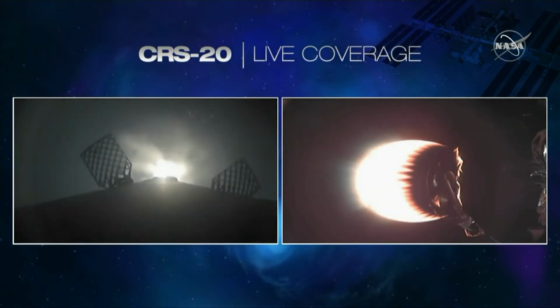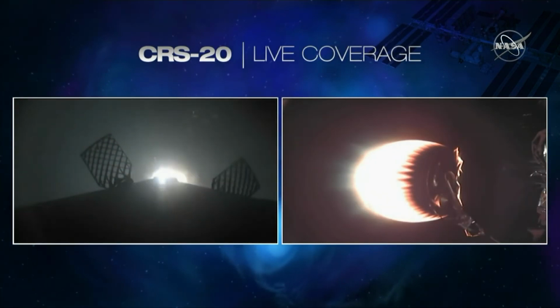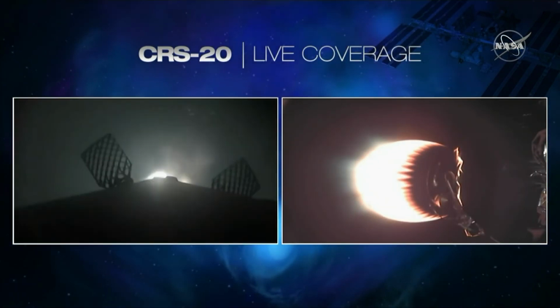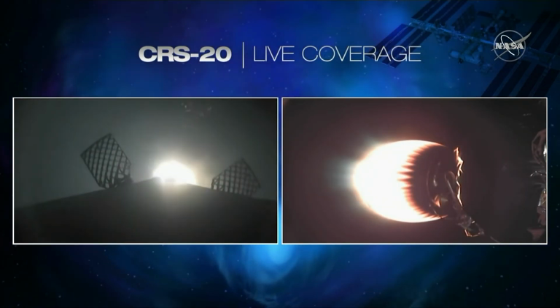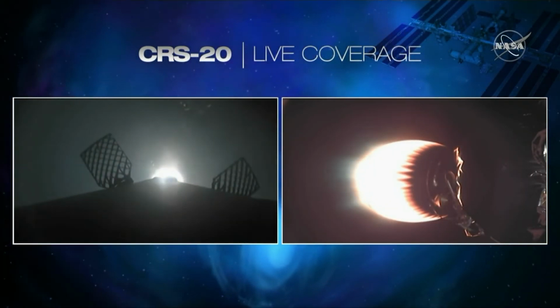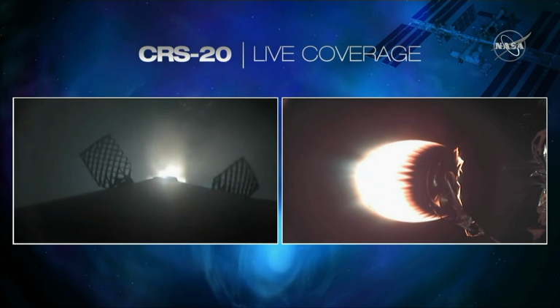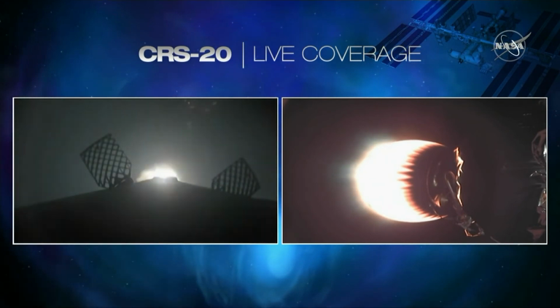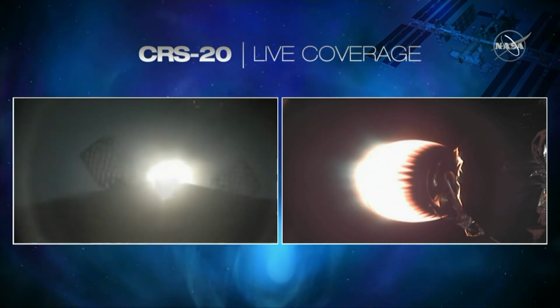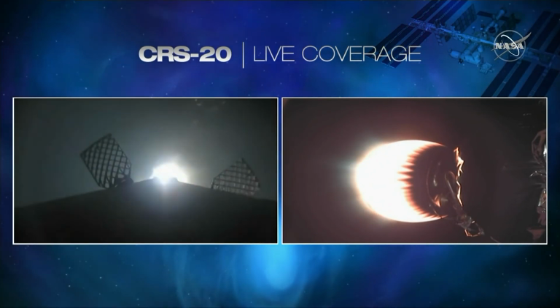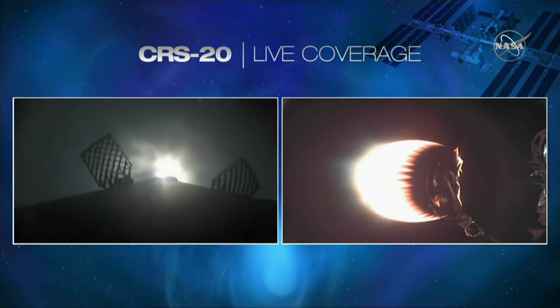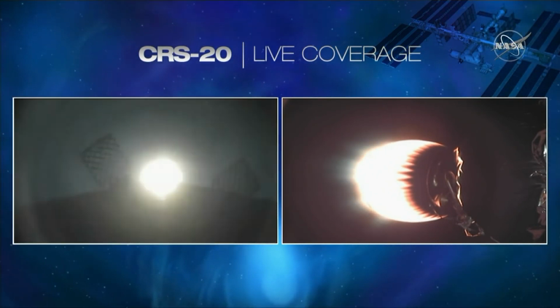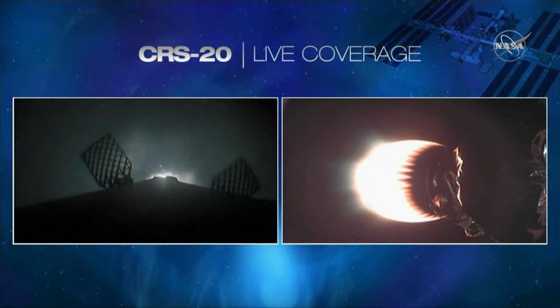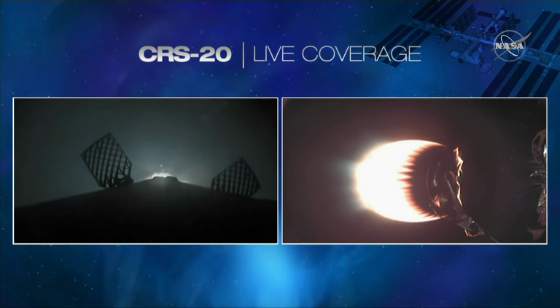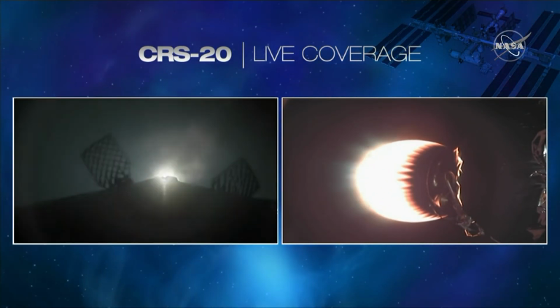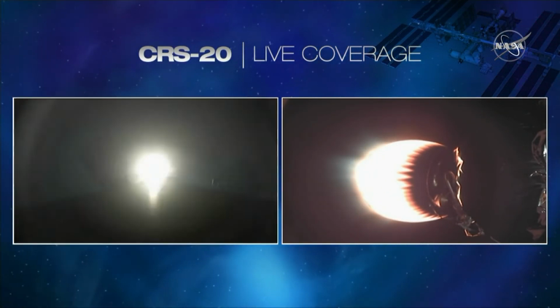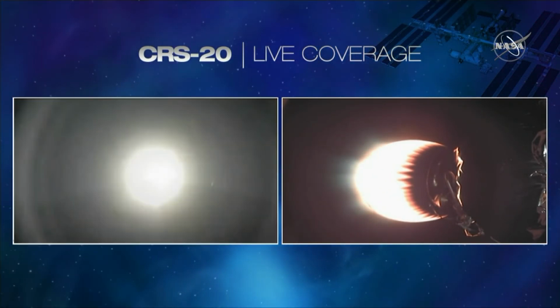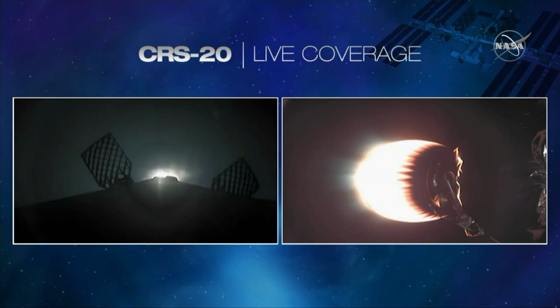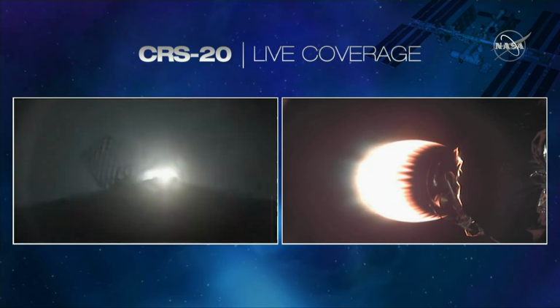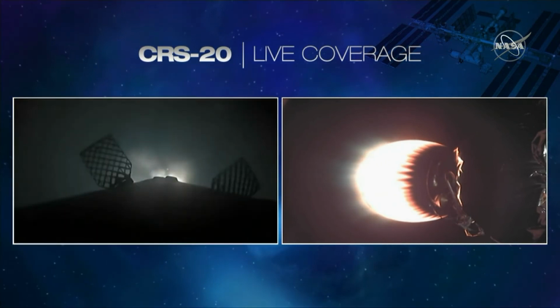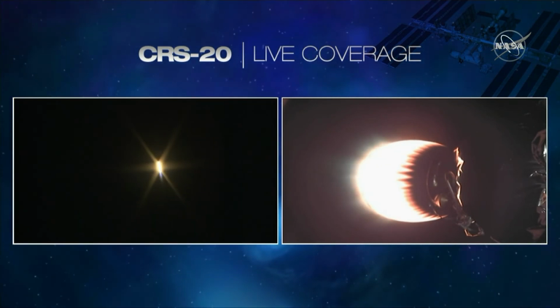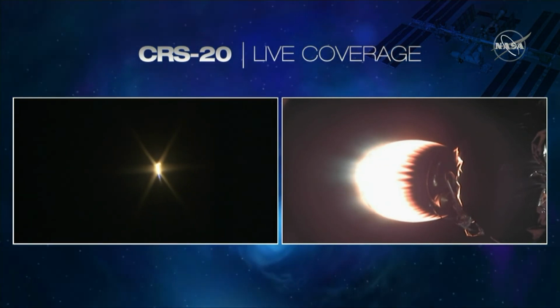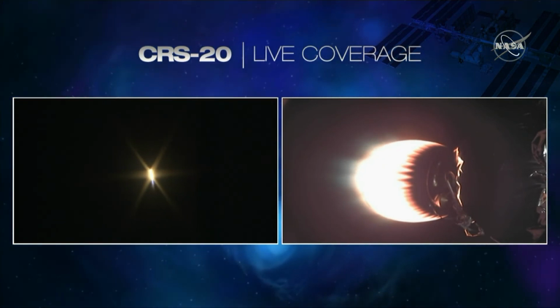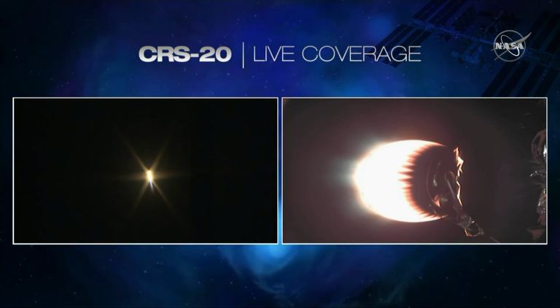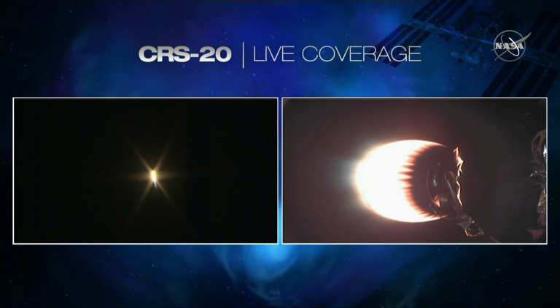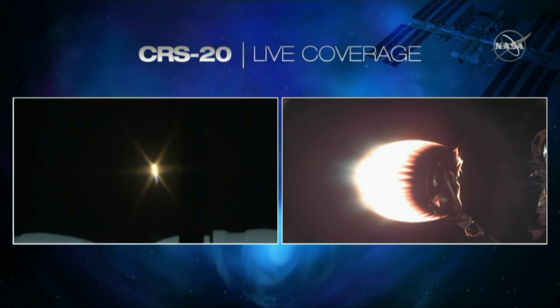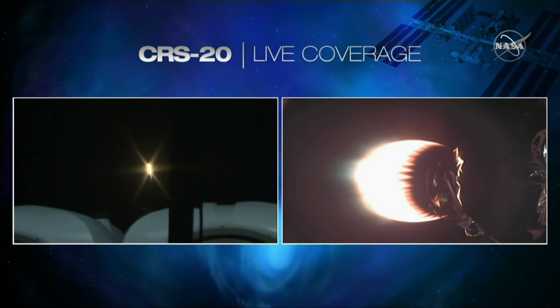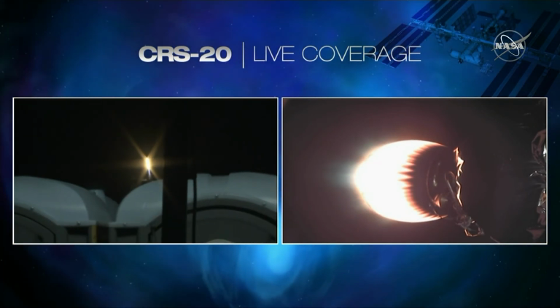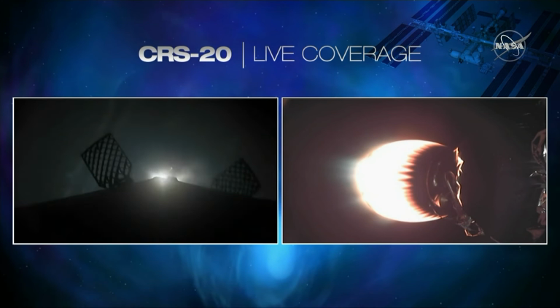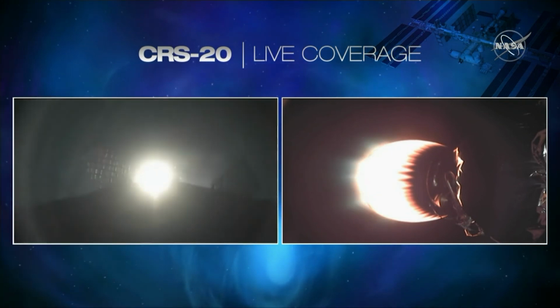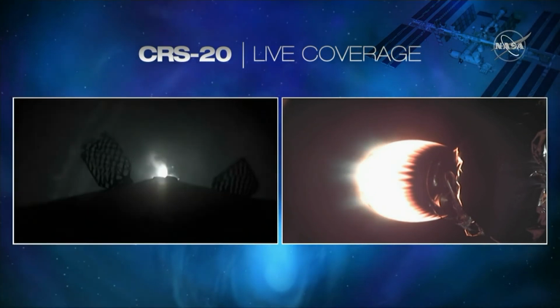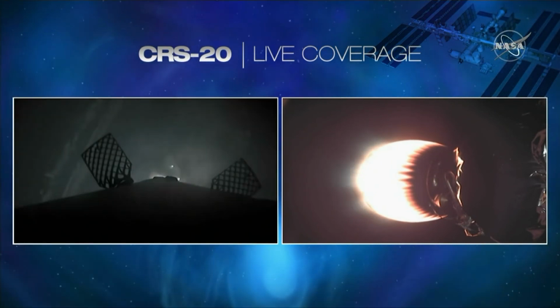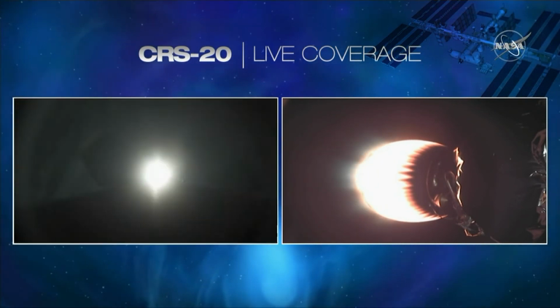It looks like we have good ignition — this only lights up the center Merlin engine. And shortly after, the four landing legs will deploy. You can see on your screen, on the left-hand side, the grid fins. There's a beautiful shot of Falcon 9 as it's coming back towards landing zone 1.